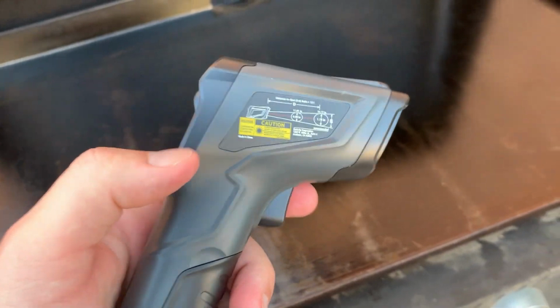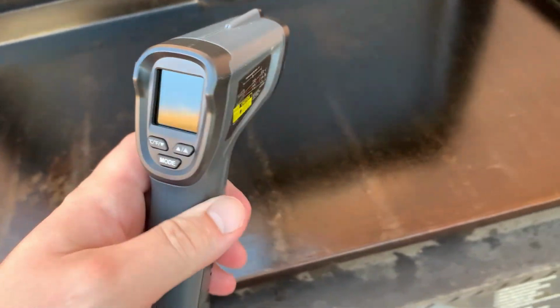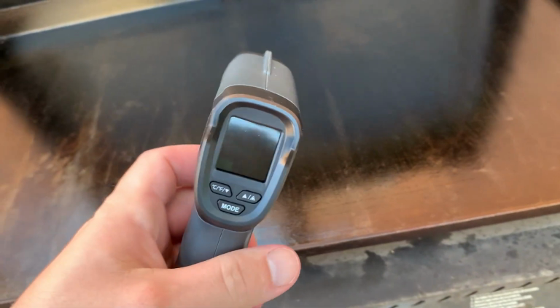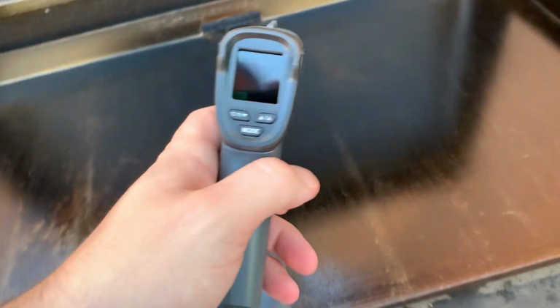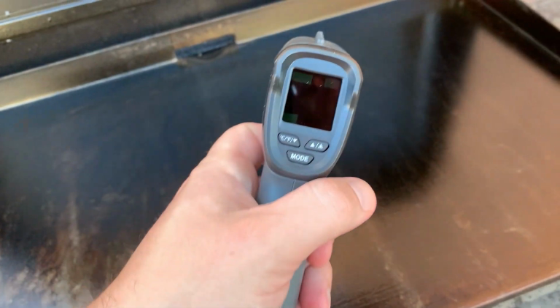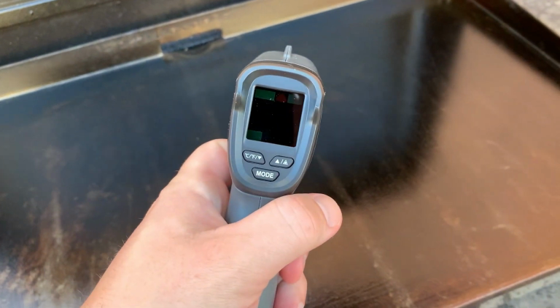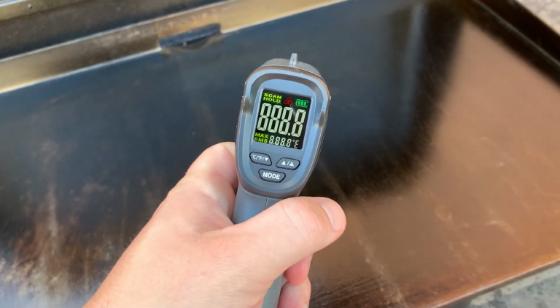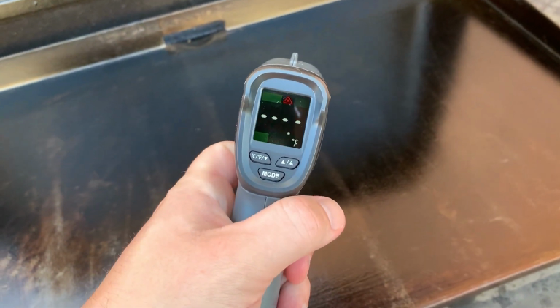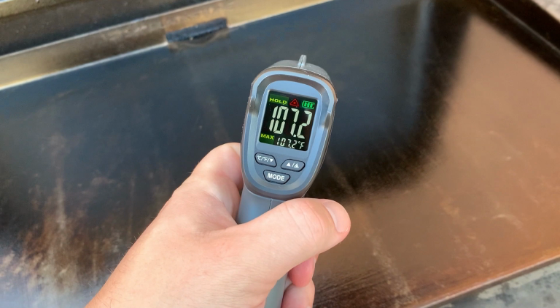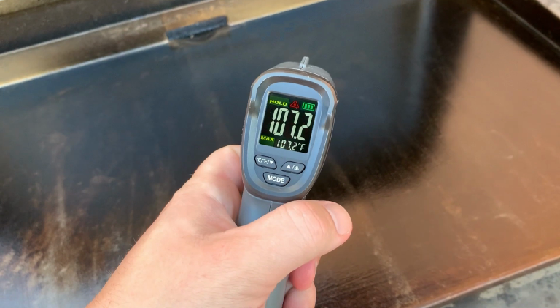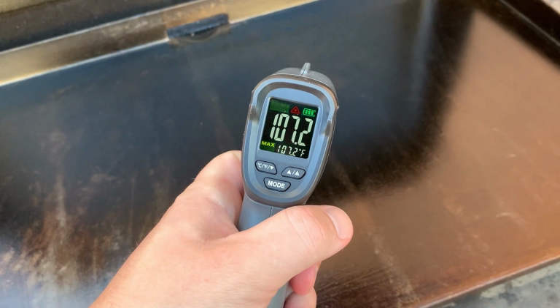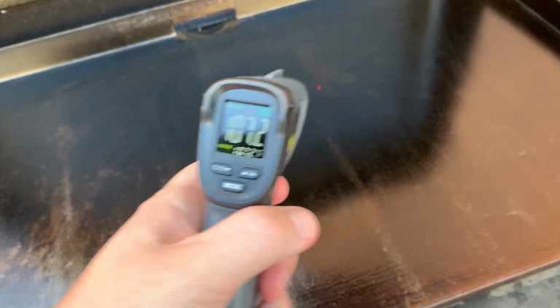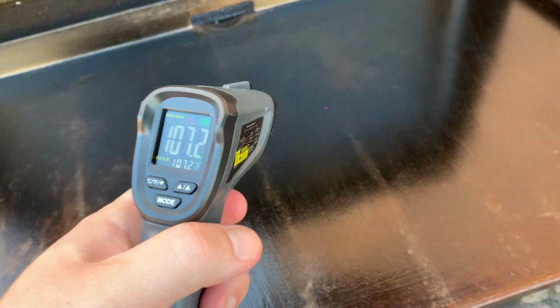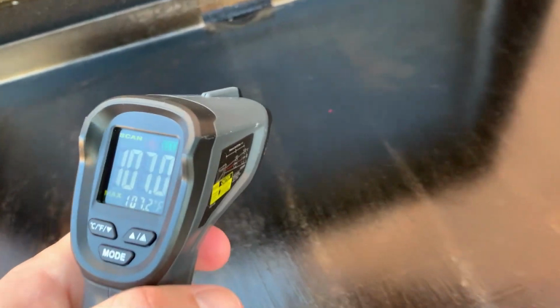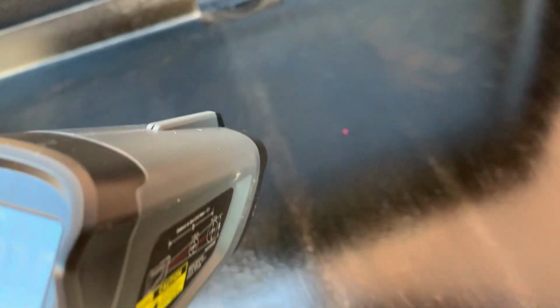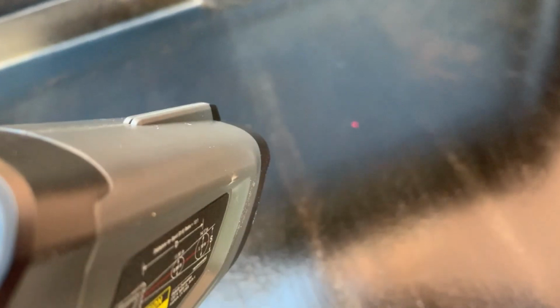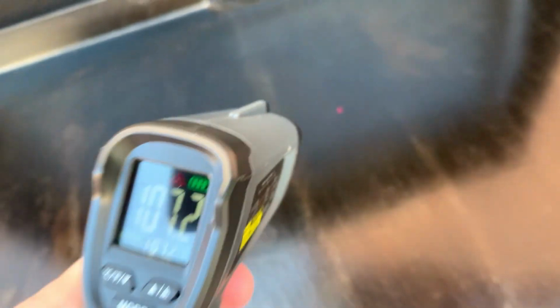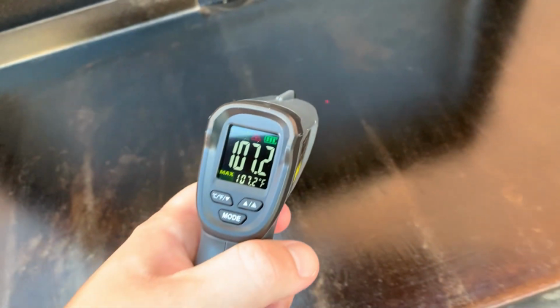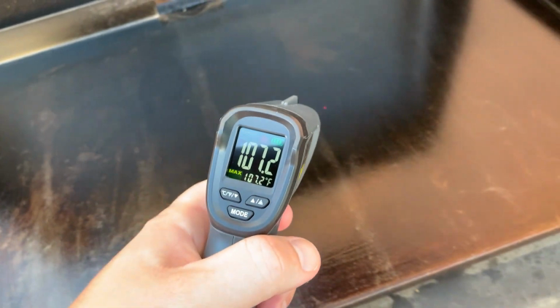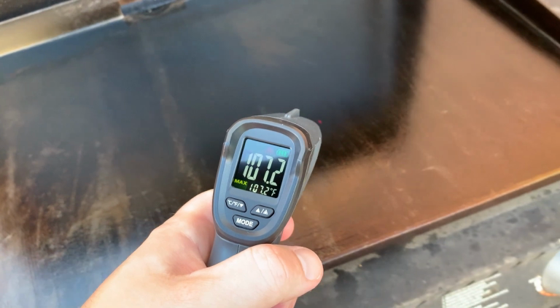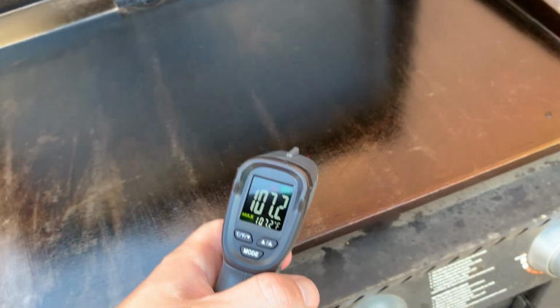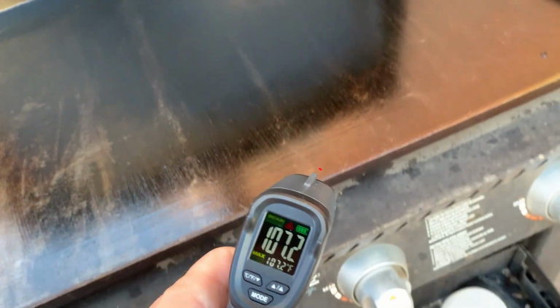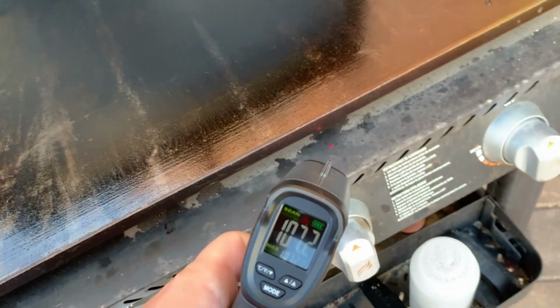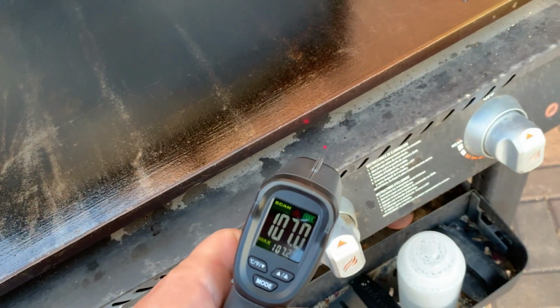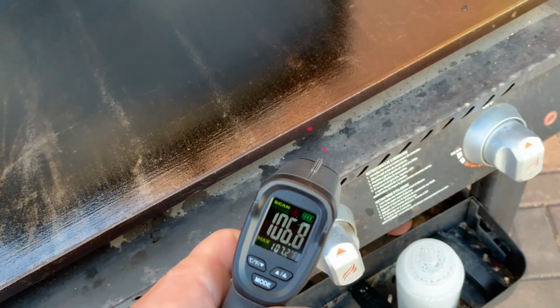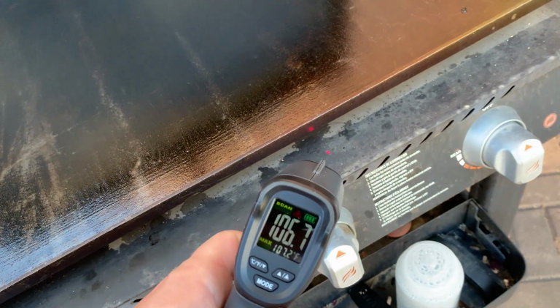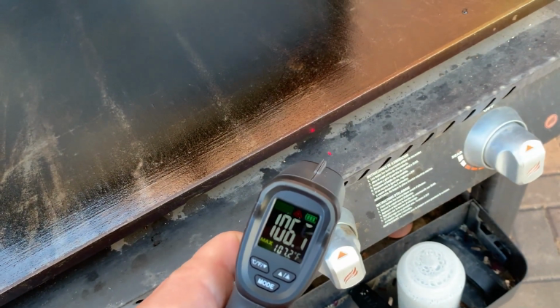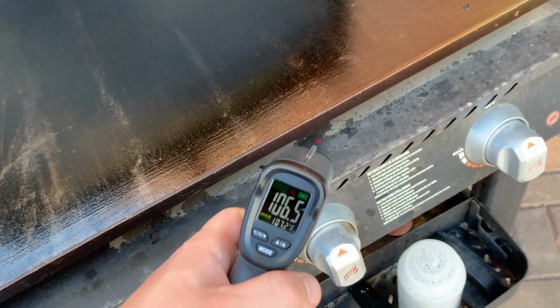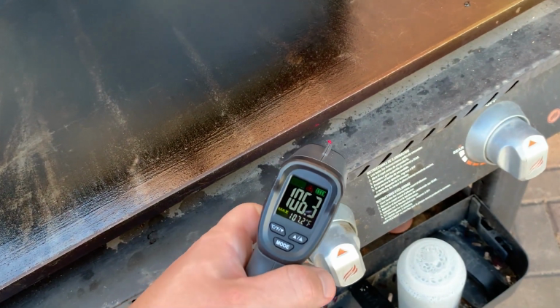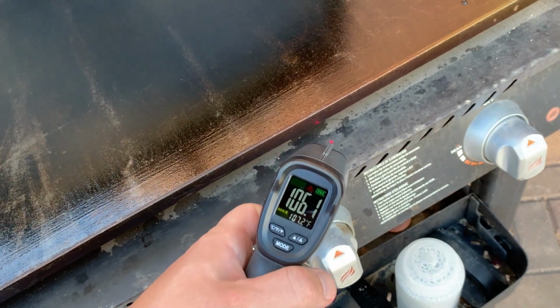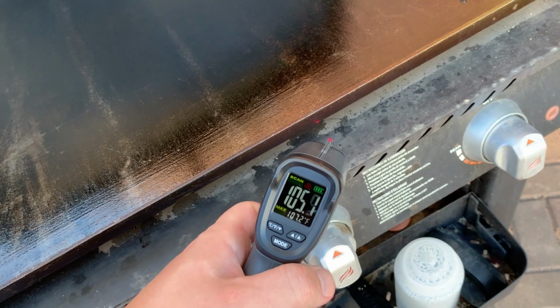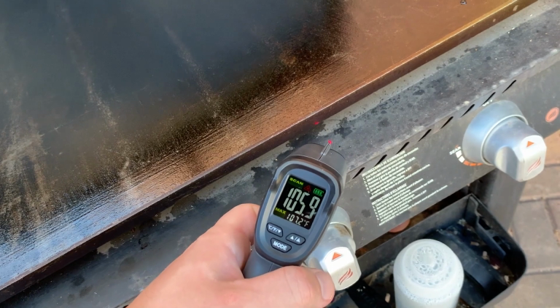It's super simple to use. Basically all you need to do is point at something, click the button, and hold it down. You see that little laser there — that is exactly where it is measuring the temperature of things. The closer you get, the more precise it's going to be.